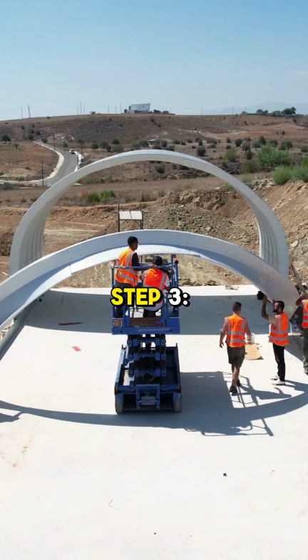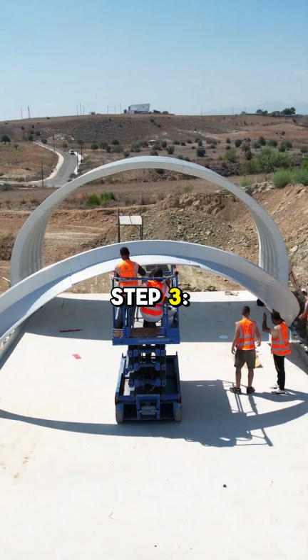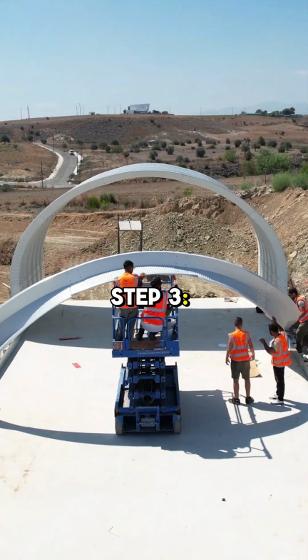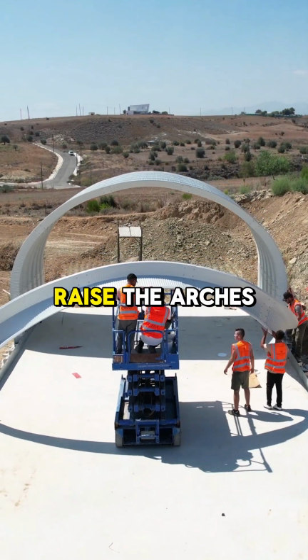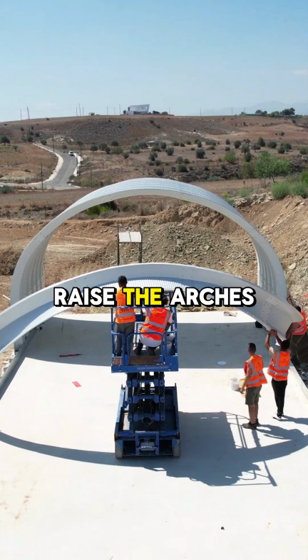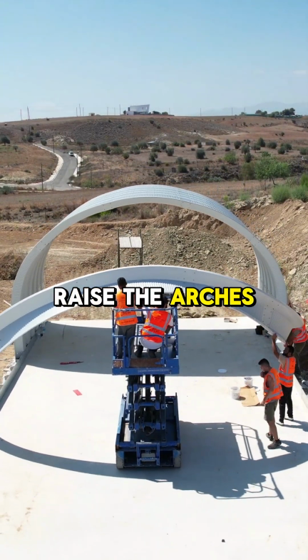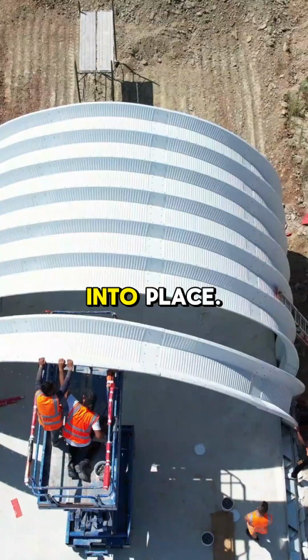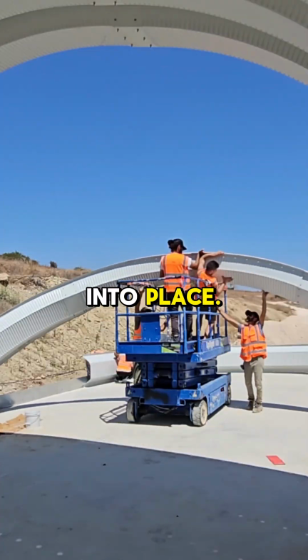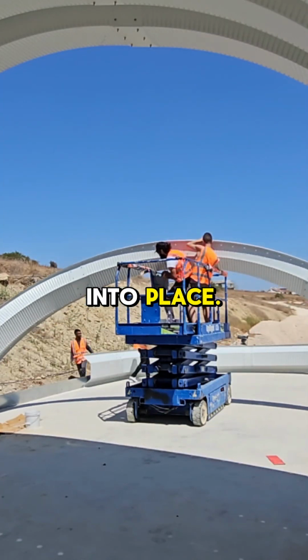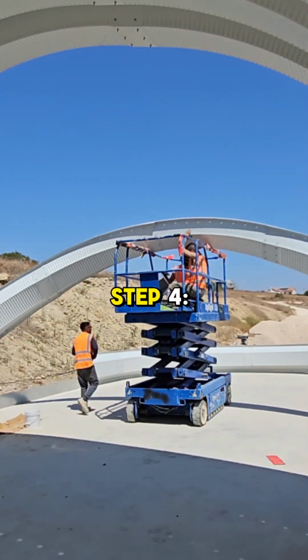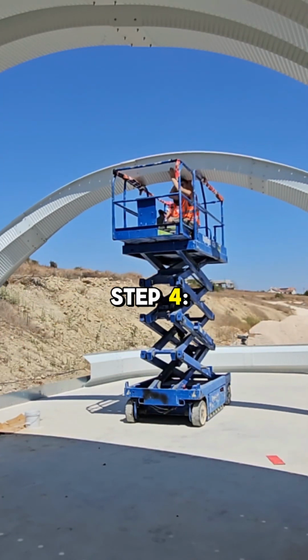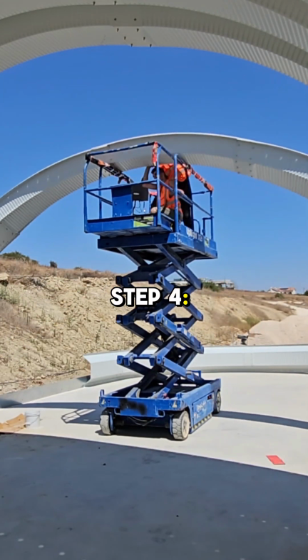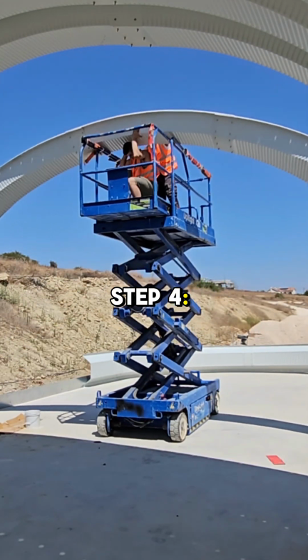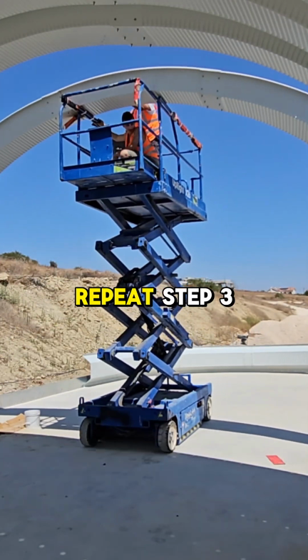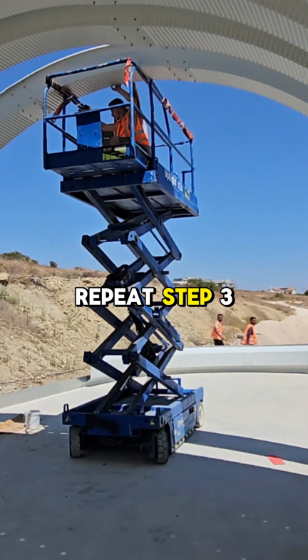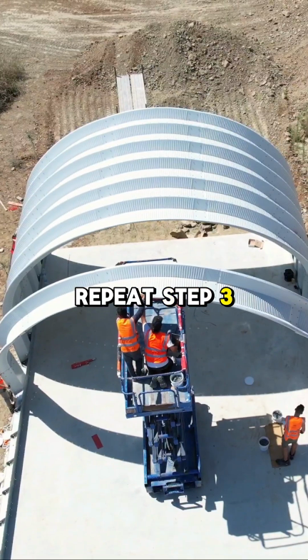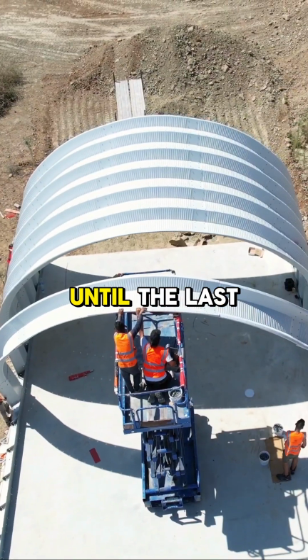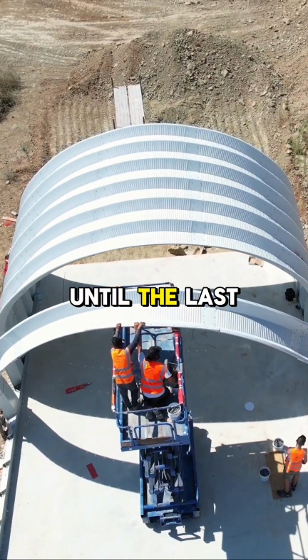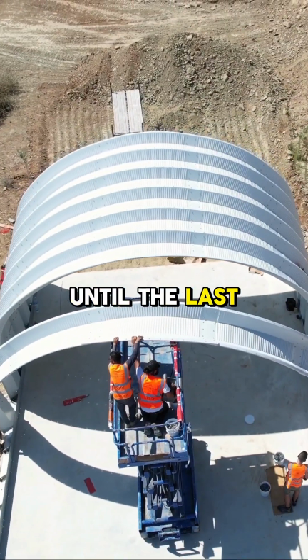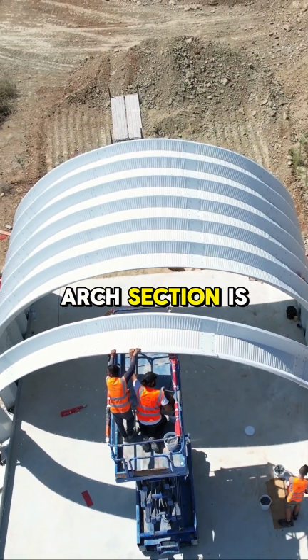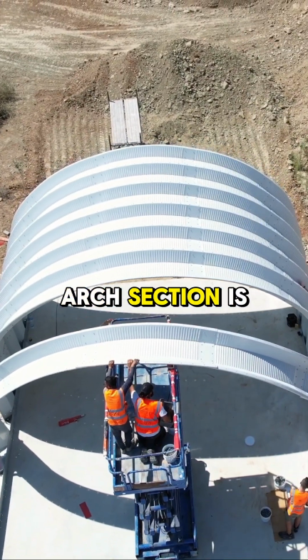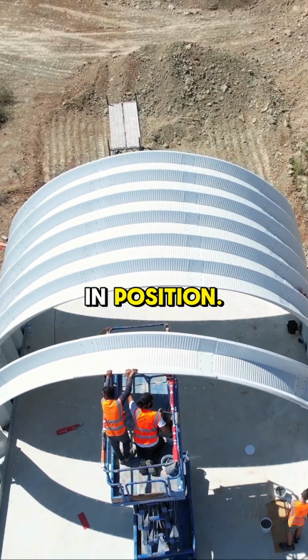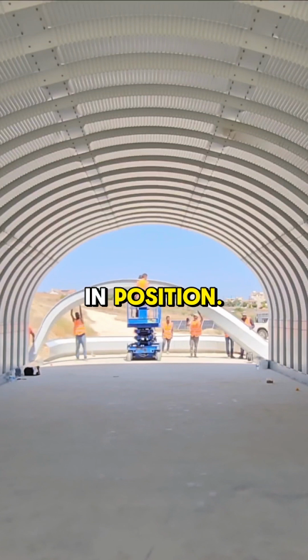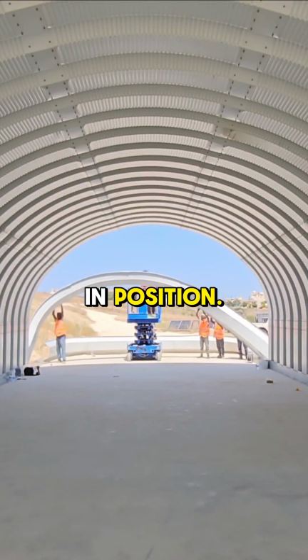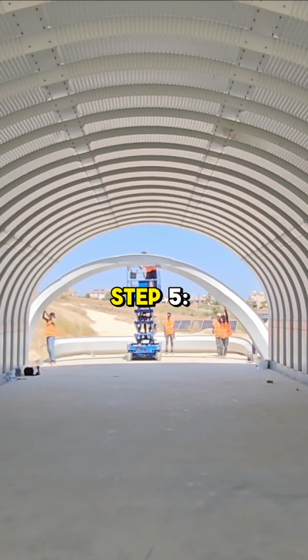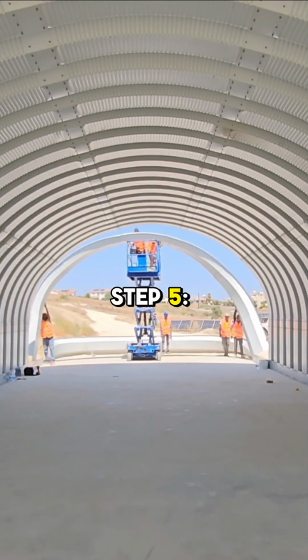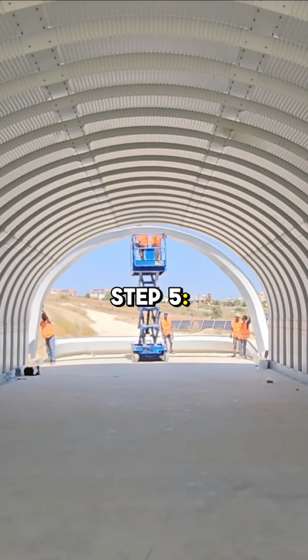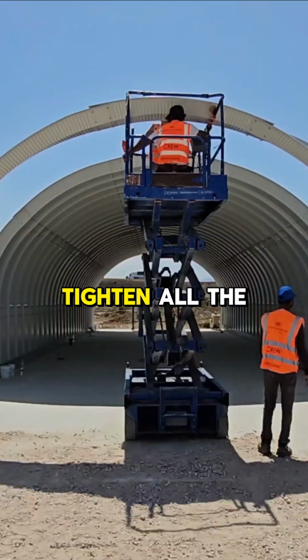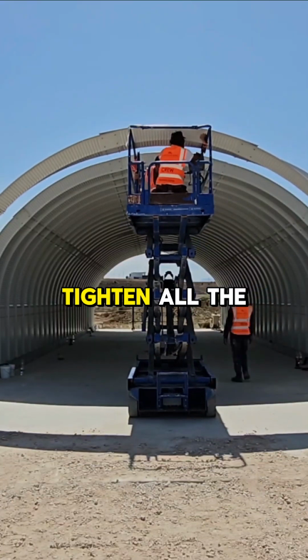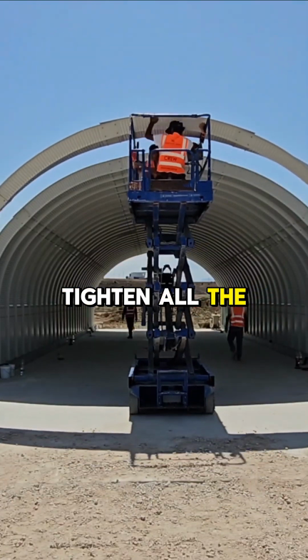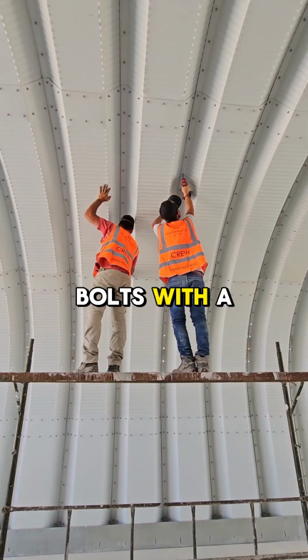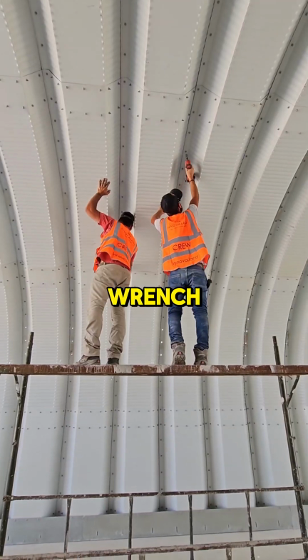Step 3: Raise the arches into place. Step 4: Repeat step 3 until the last arch section is in position. Step 5: Tighten all the bolts with a wrench.